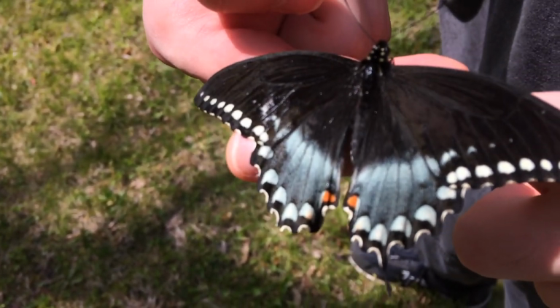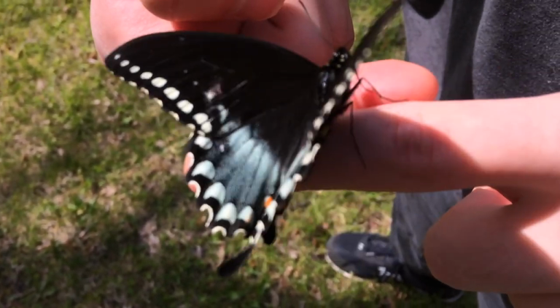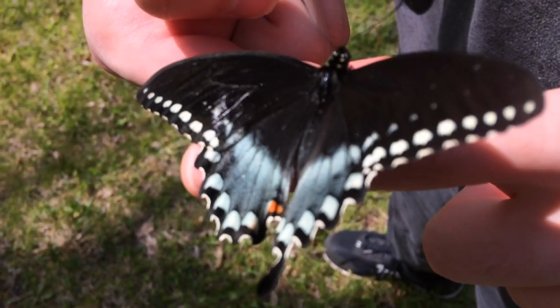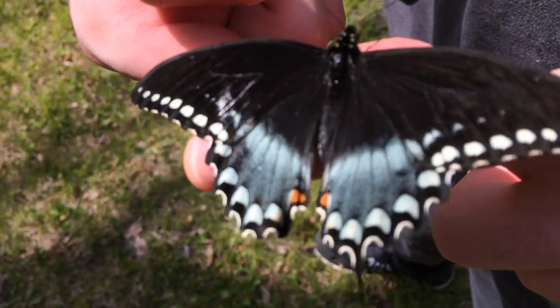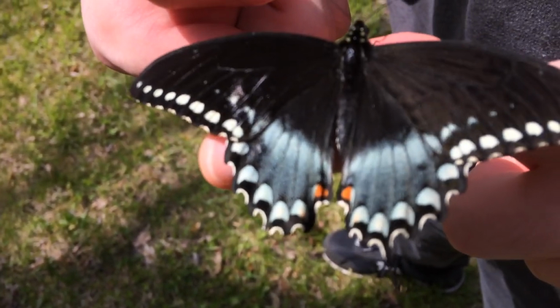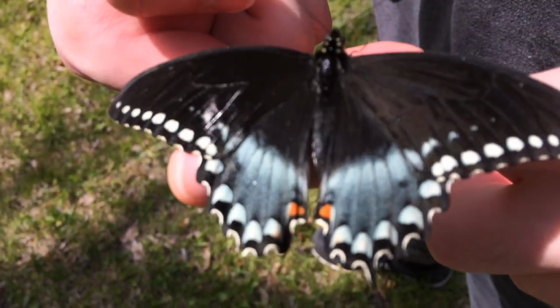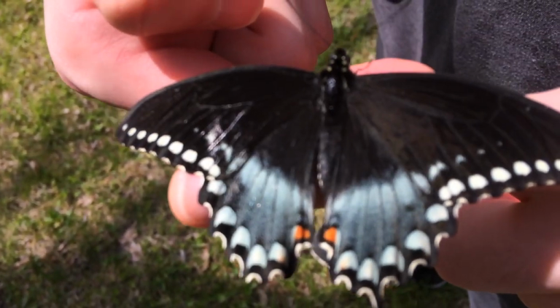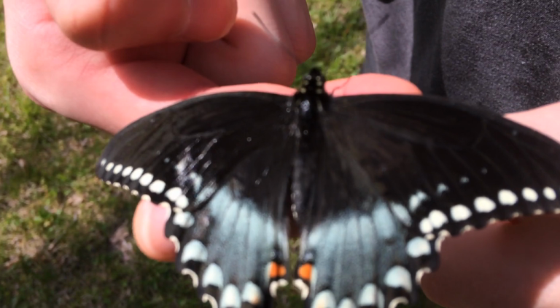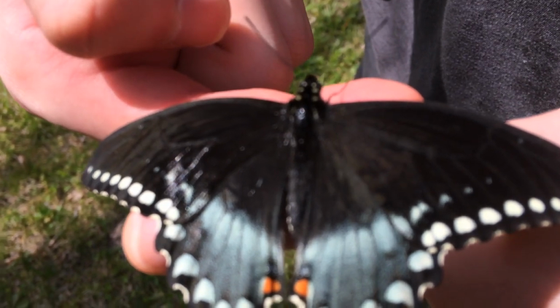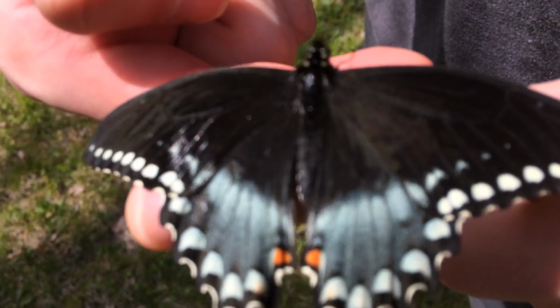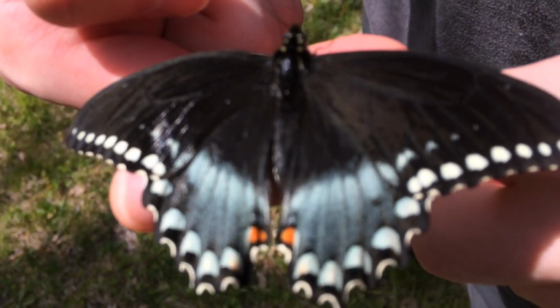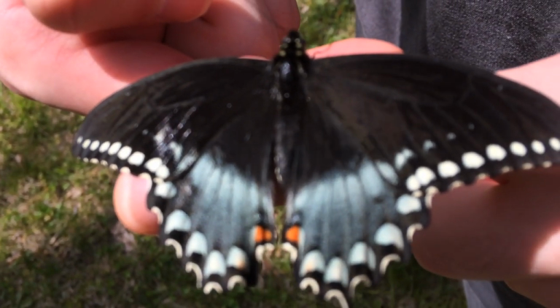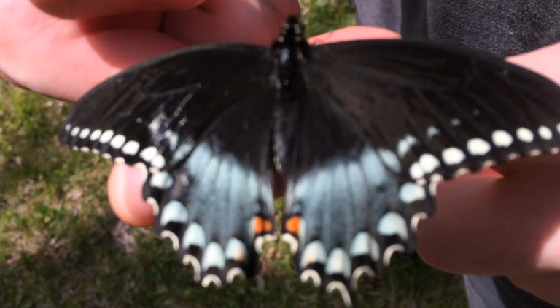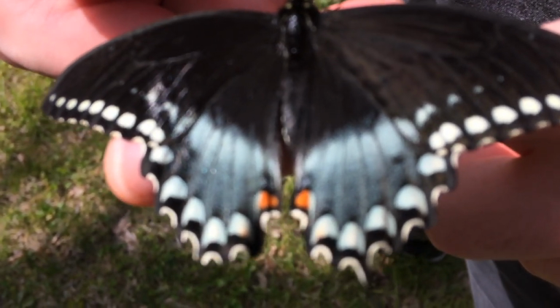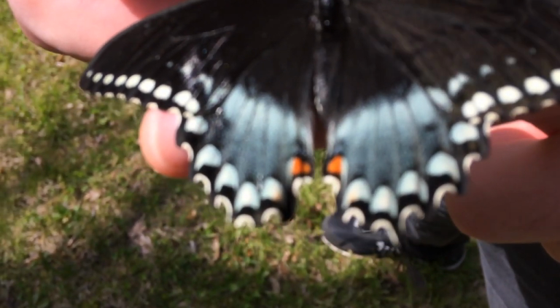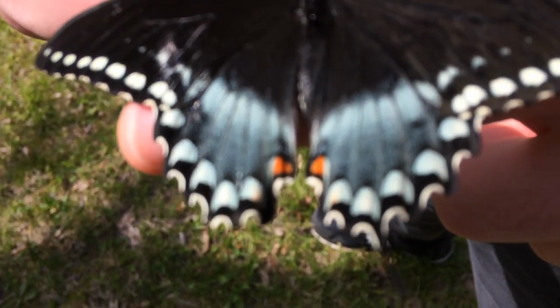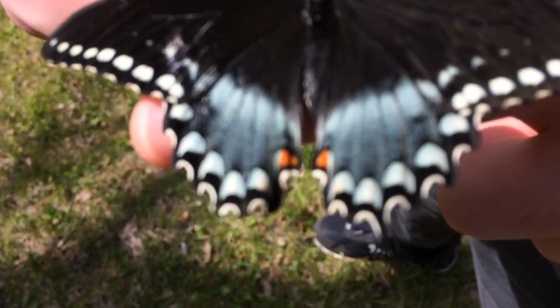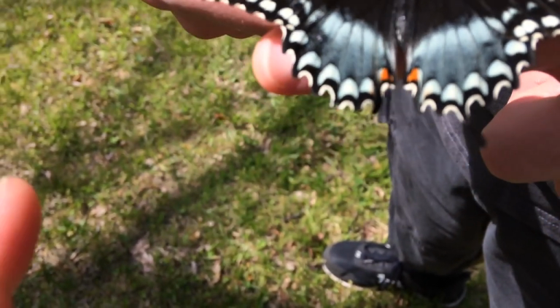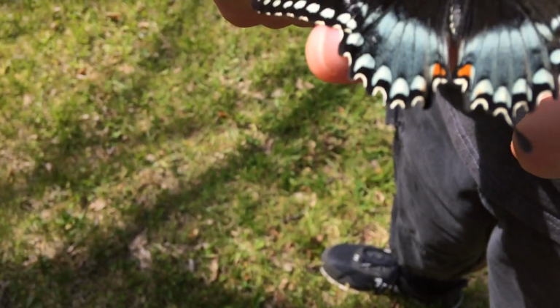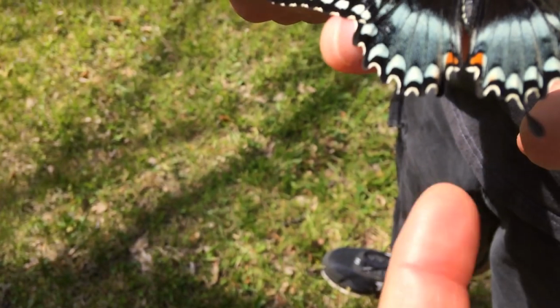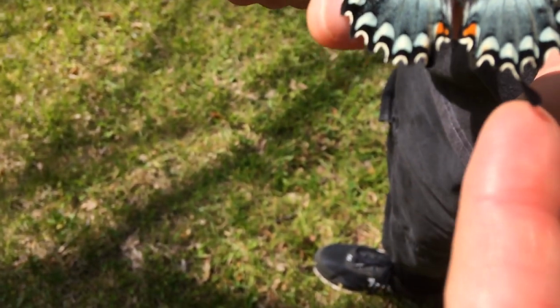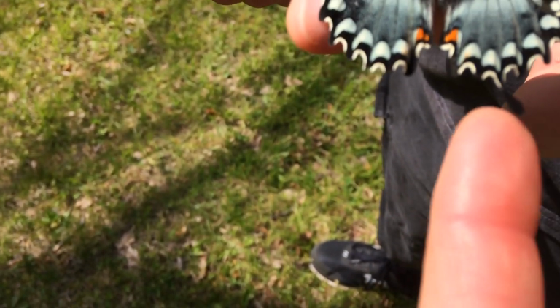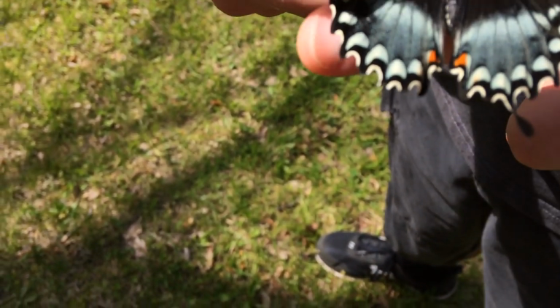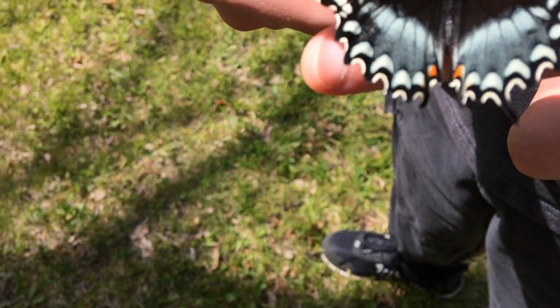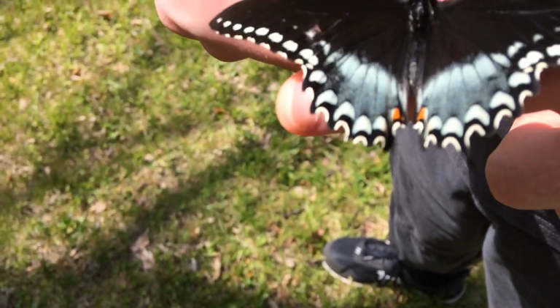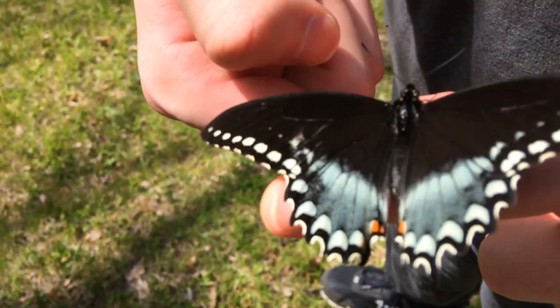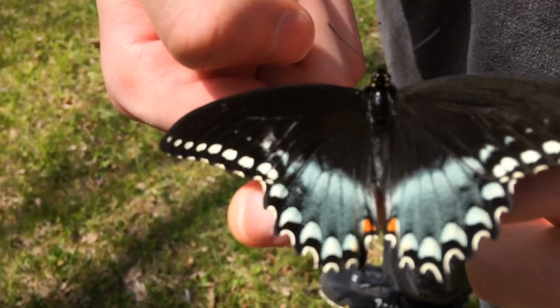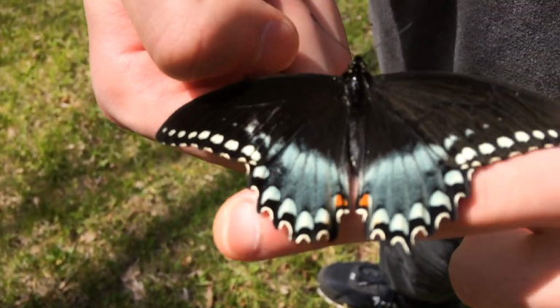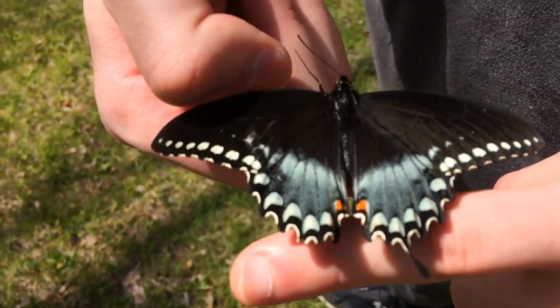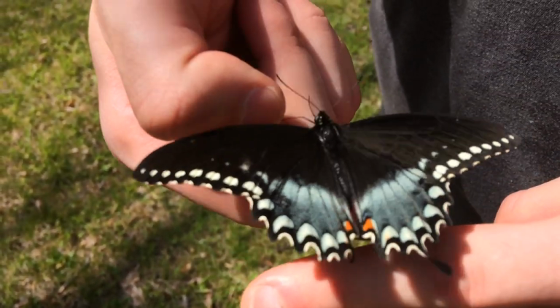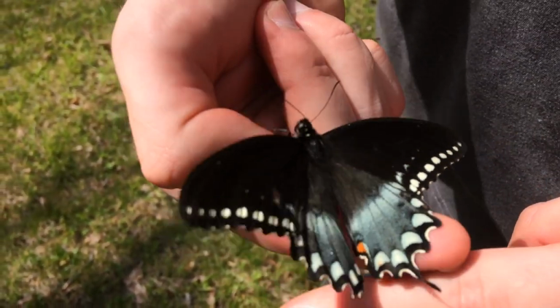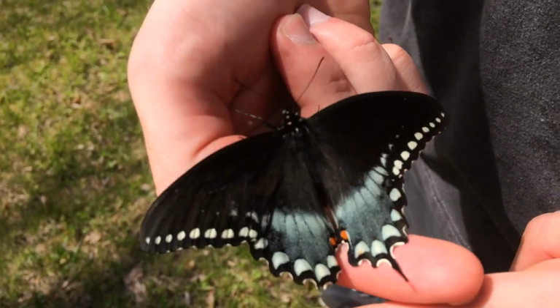Look at those beautiful markings. Got that nice little orange at the bottom. Yeah, and then it has this long thing like a swallowtail almost. I have to look that up. That is so beautiful.